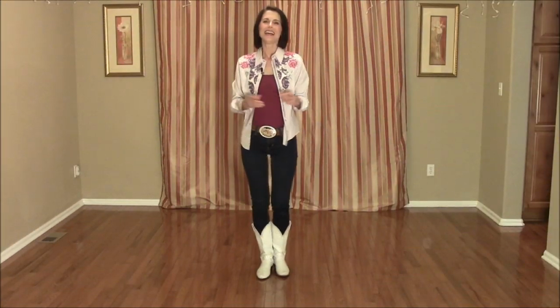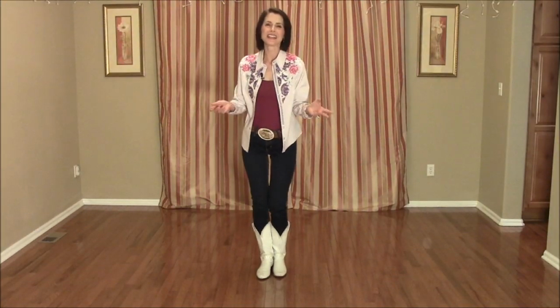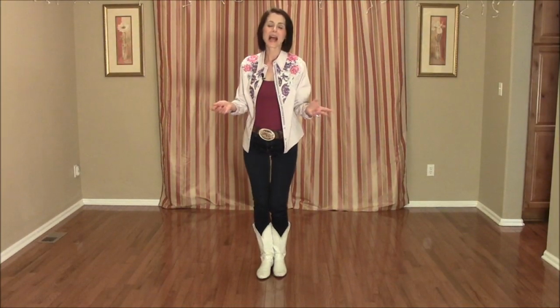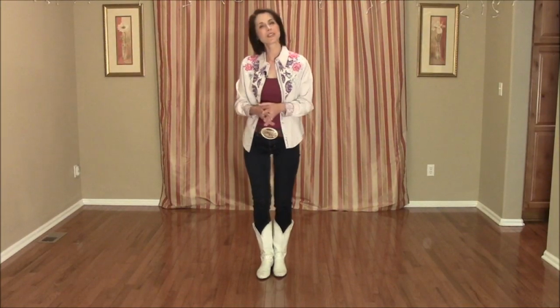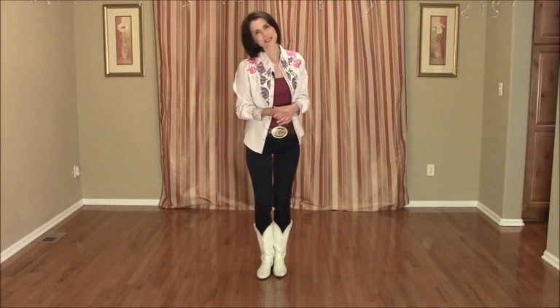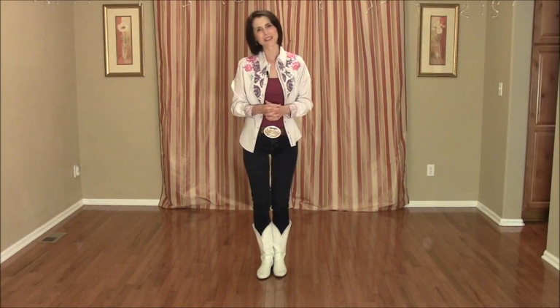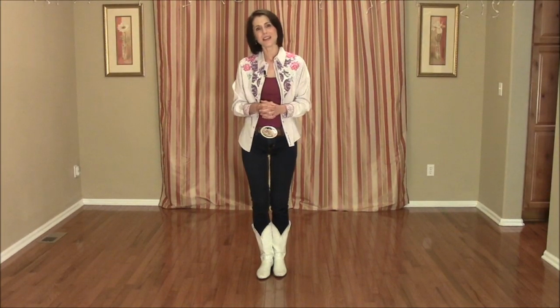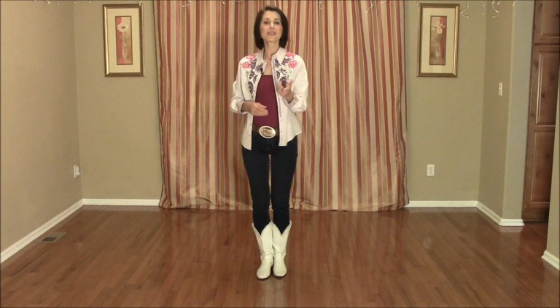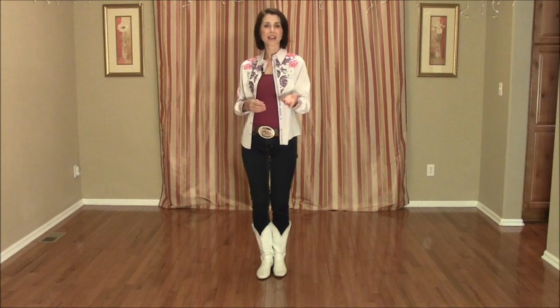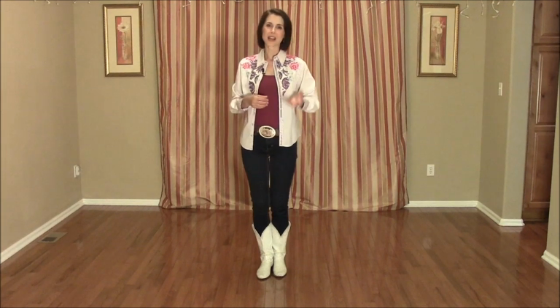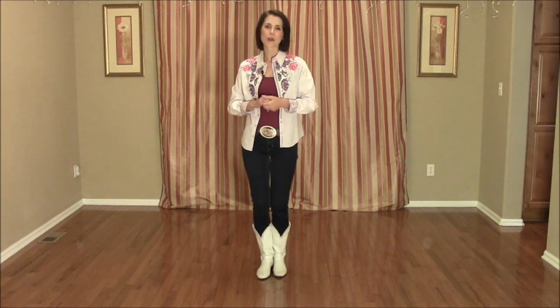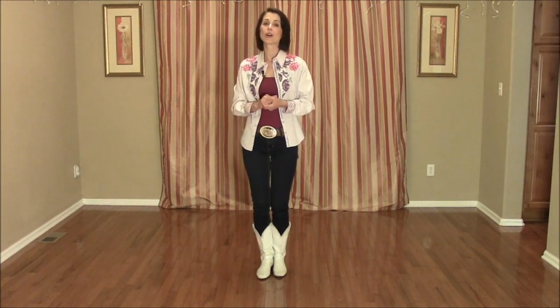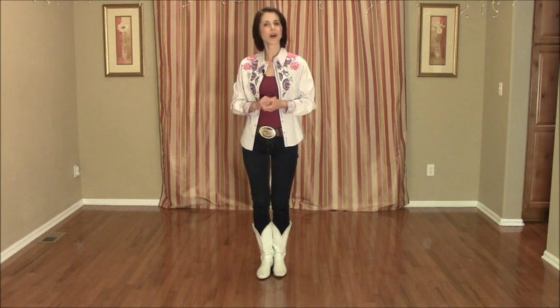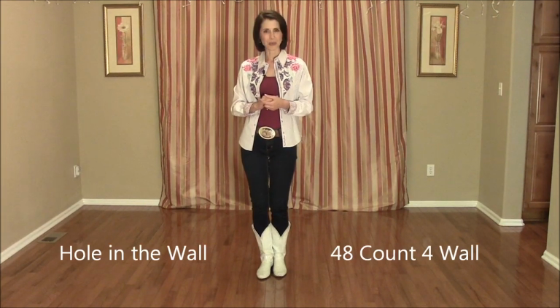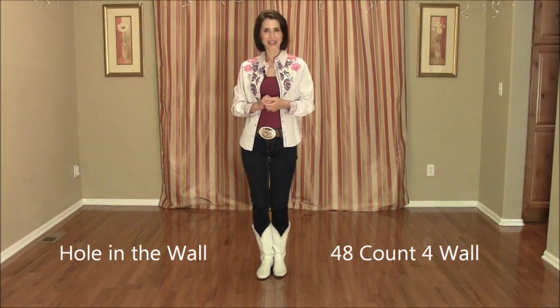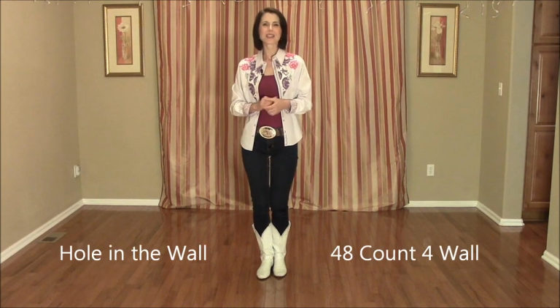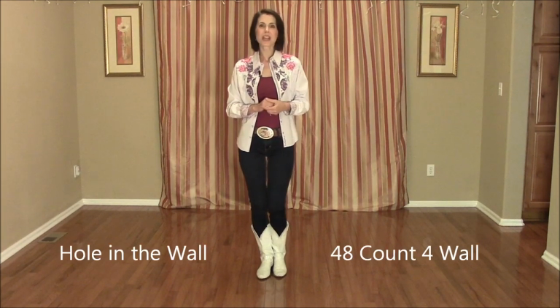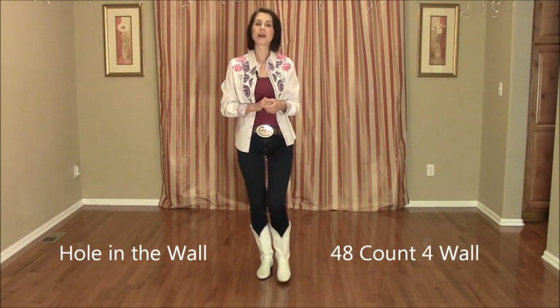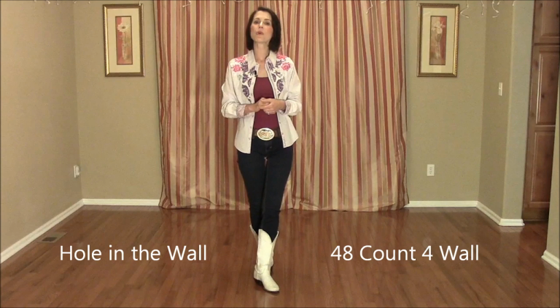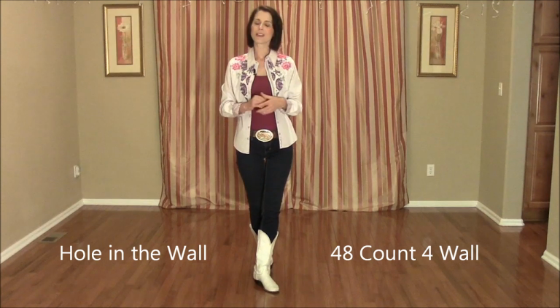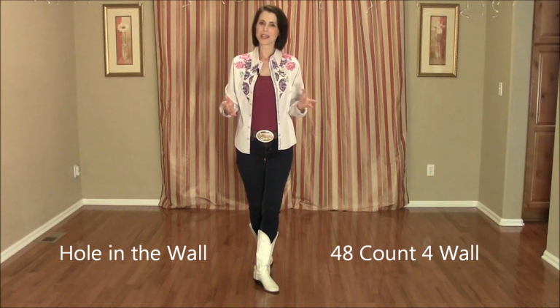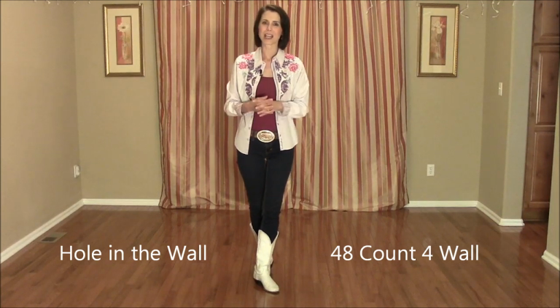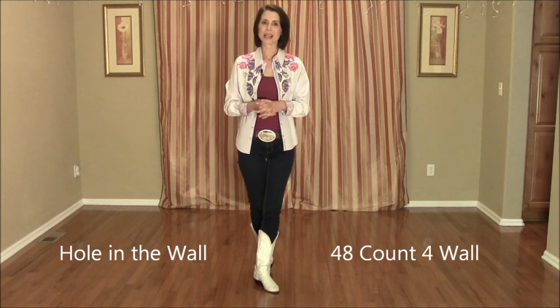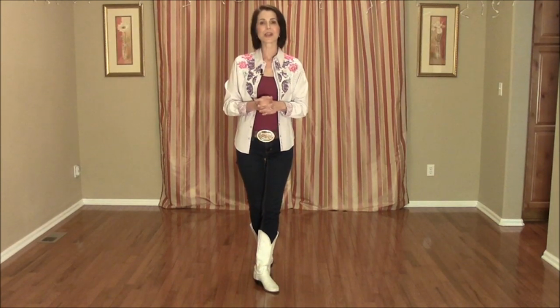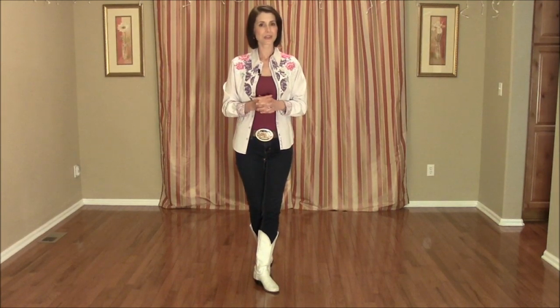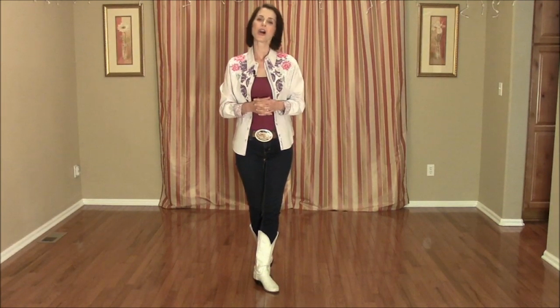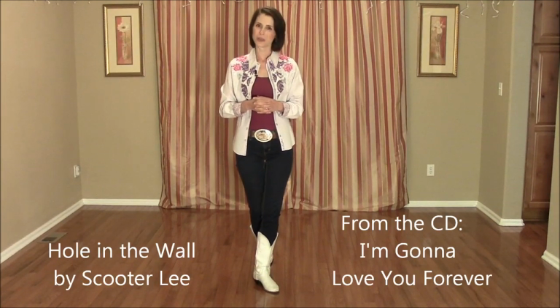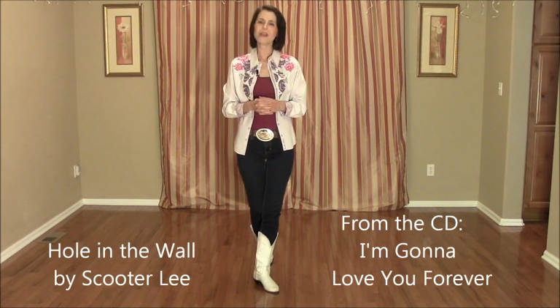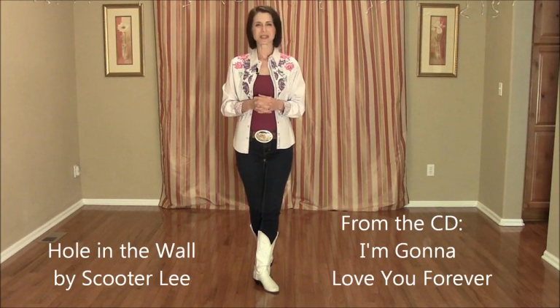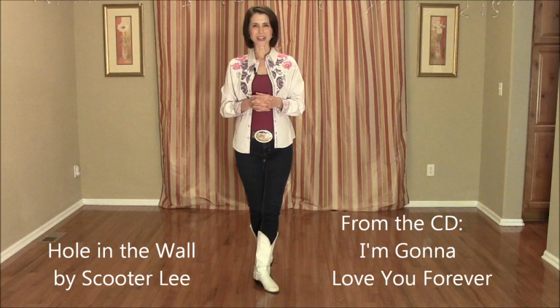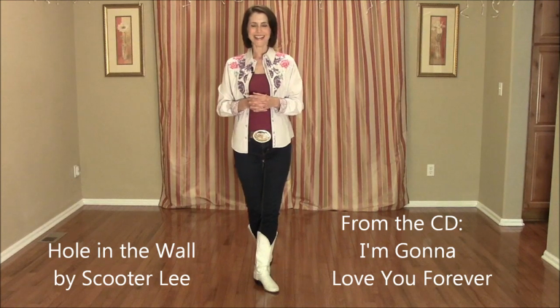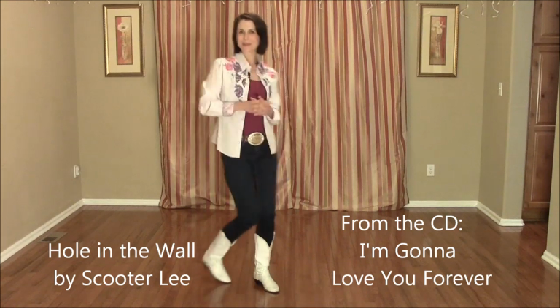Hi there, I'm Jo Thompson Szymanski. This is a line dance that I choreographed called Hole in the Wall. It's a 48 count, 4 wall, intermediate level line dance and it goes to the song Hole in the Wall by Scooter Lee. Let's begin.